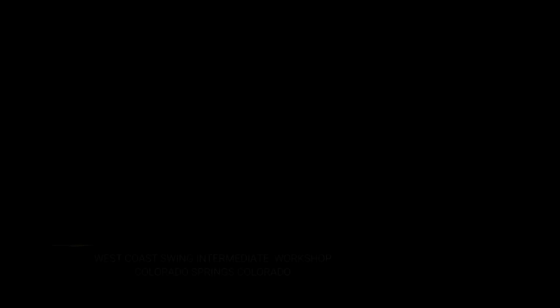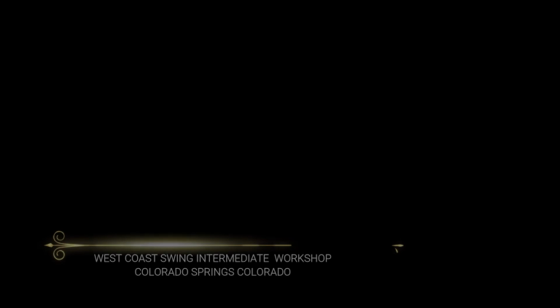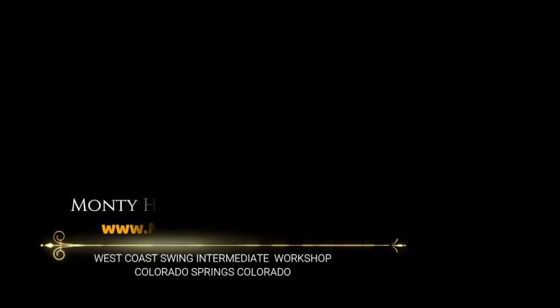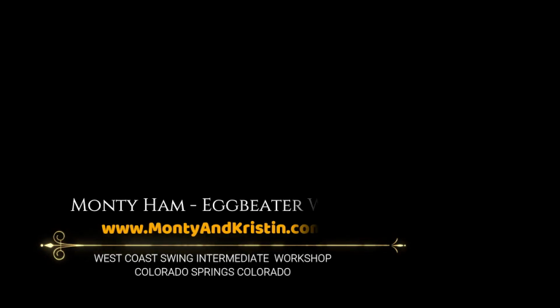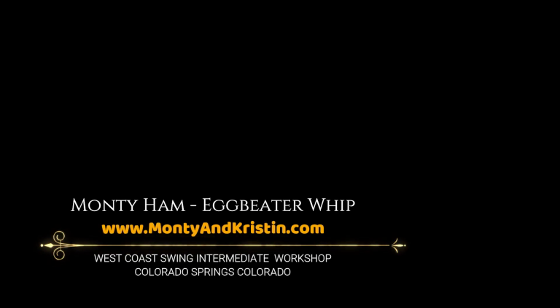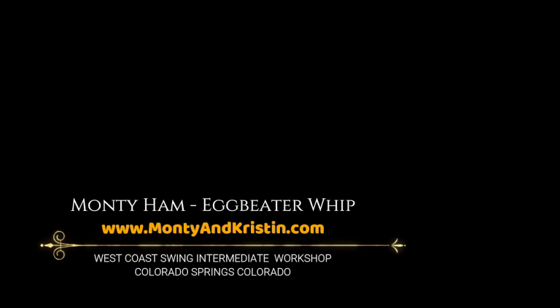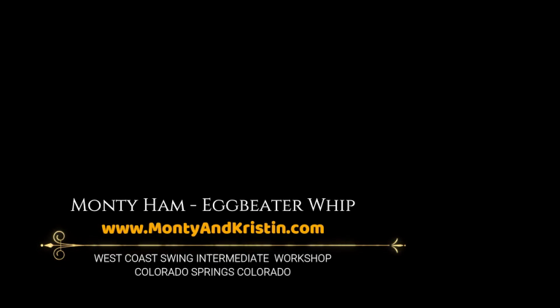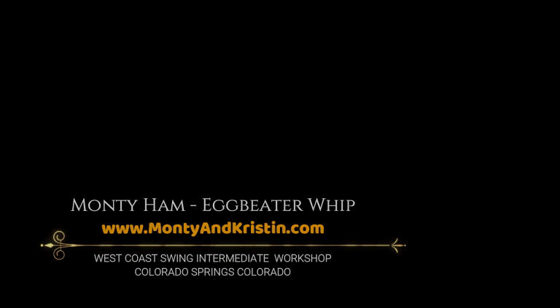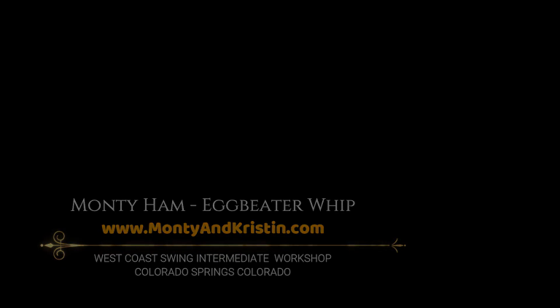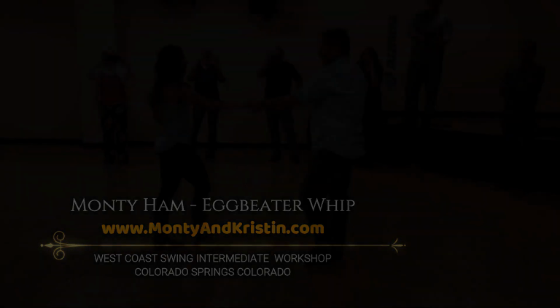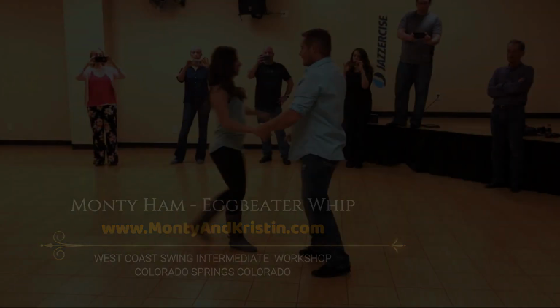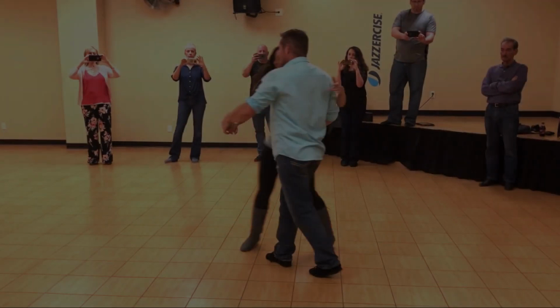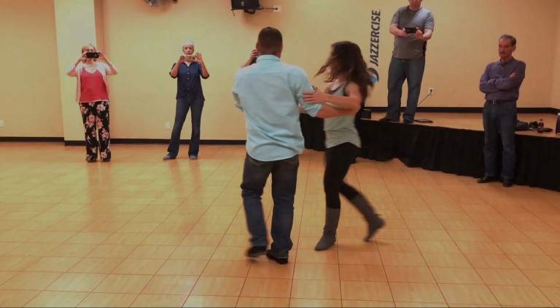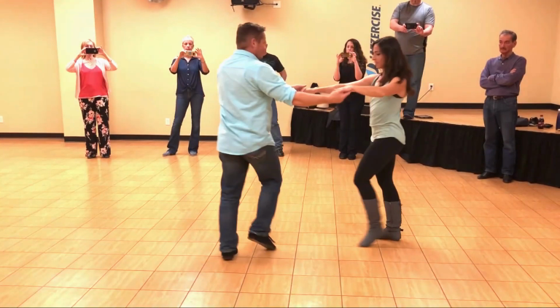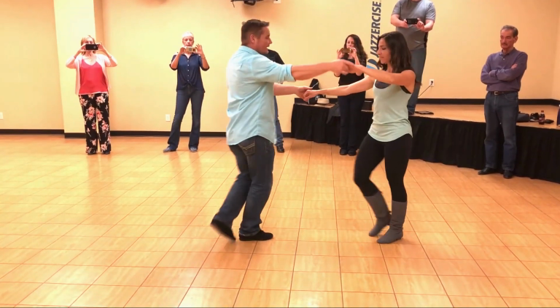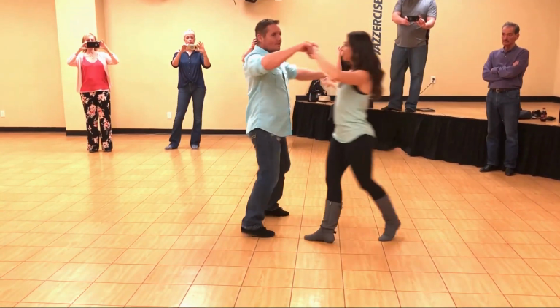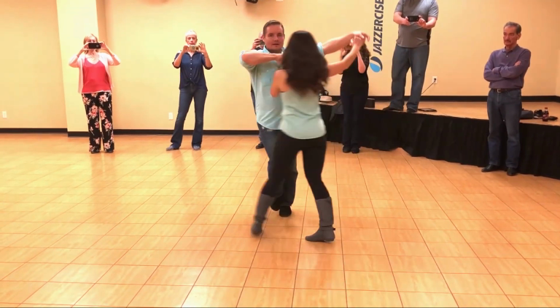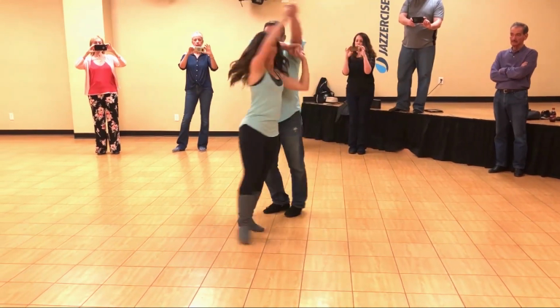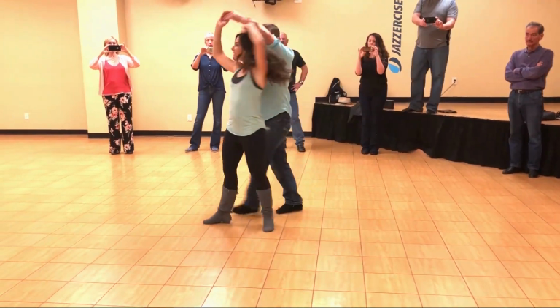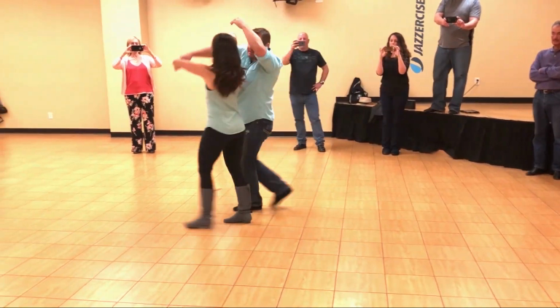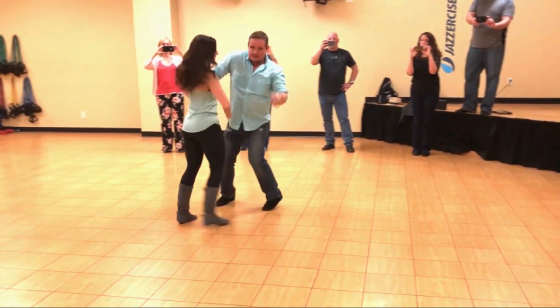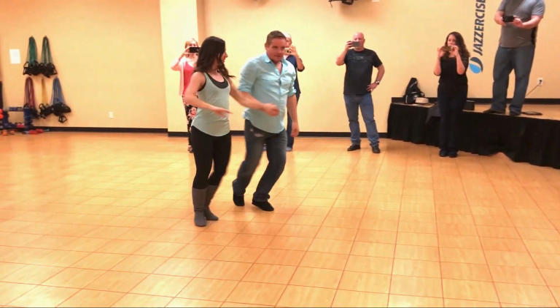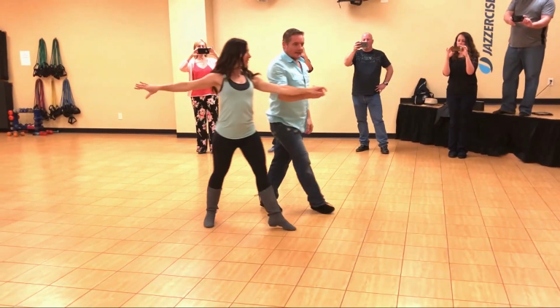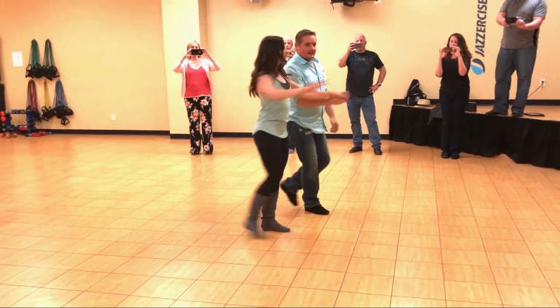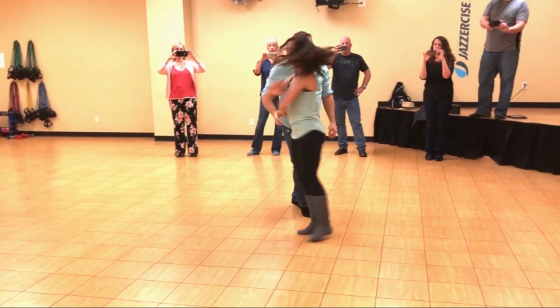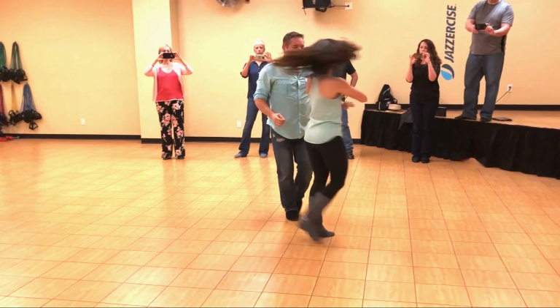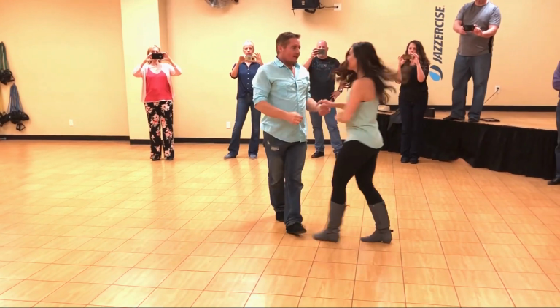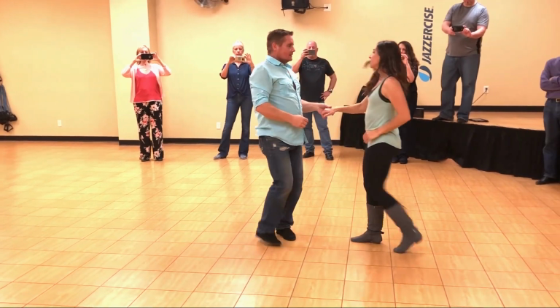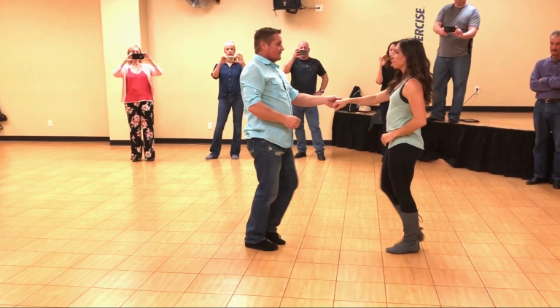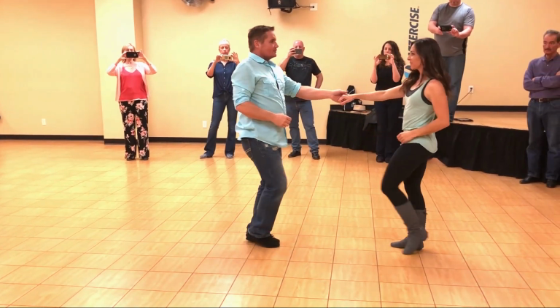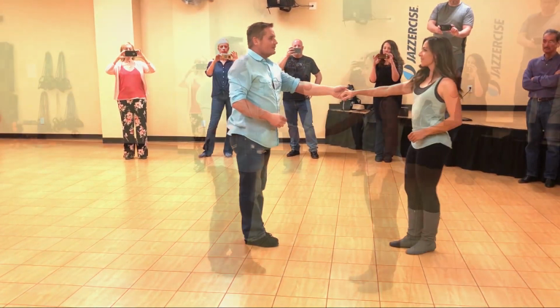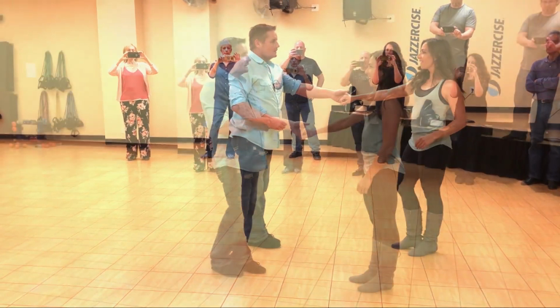1, 2, 3, and 4, 5, 6, 7, and 8, 9, and 10, 11, and 12. Okay?